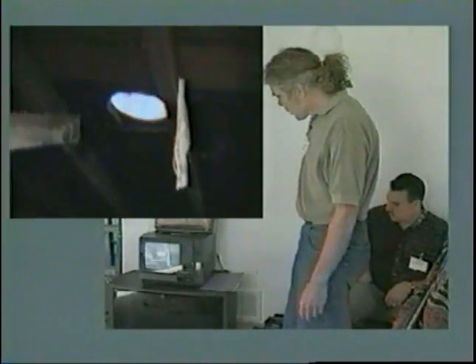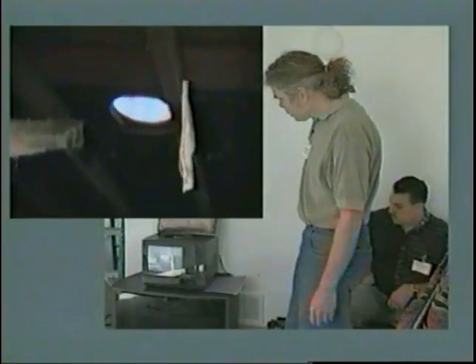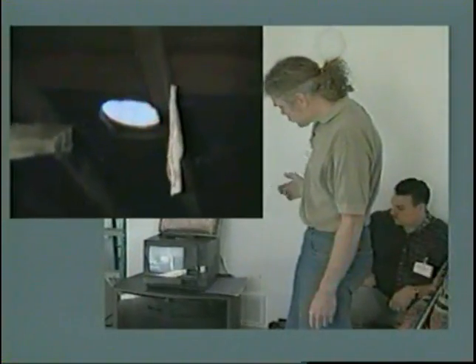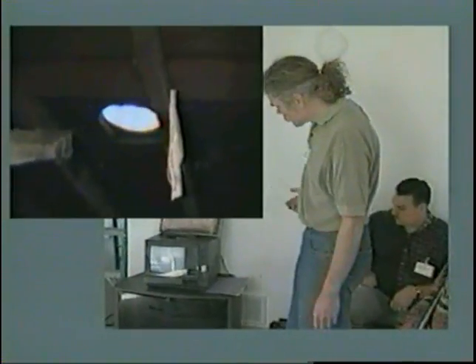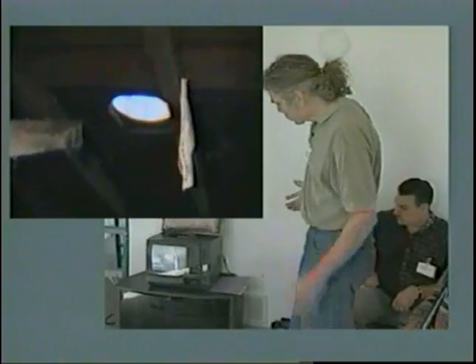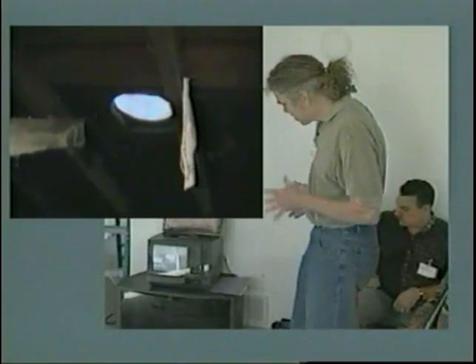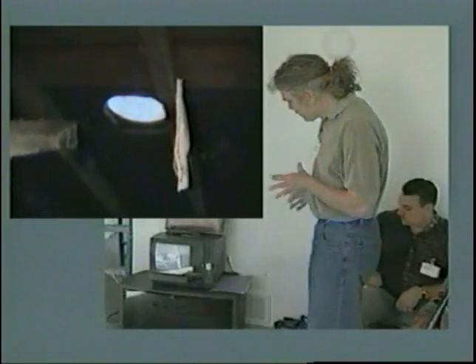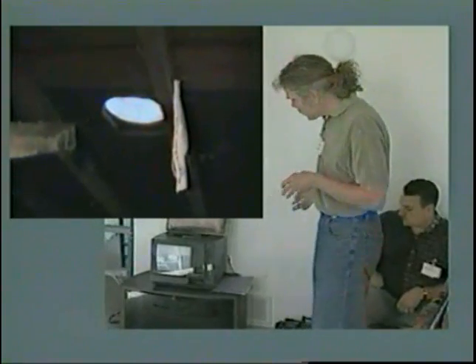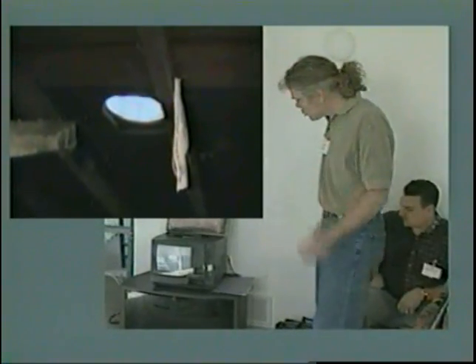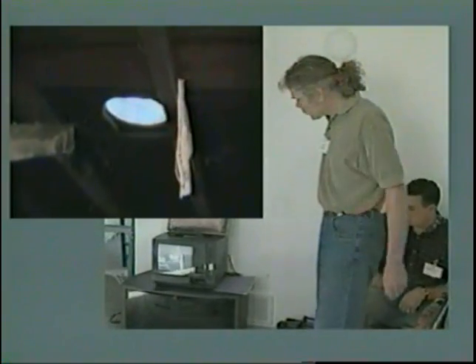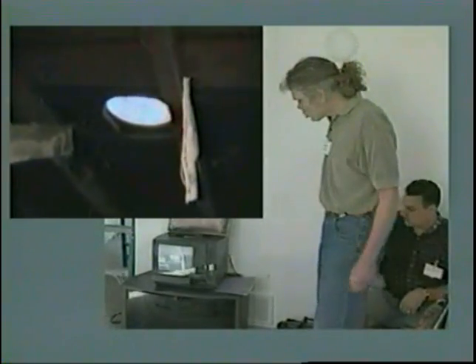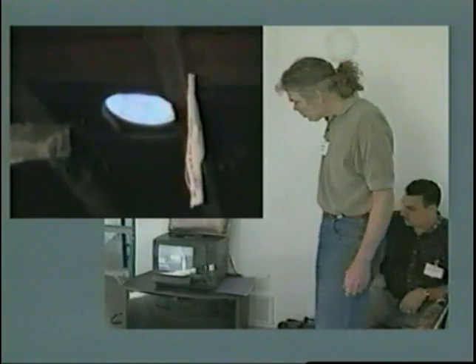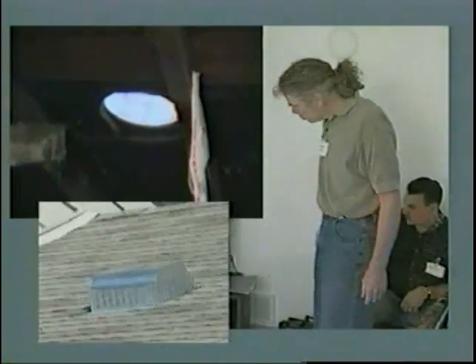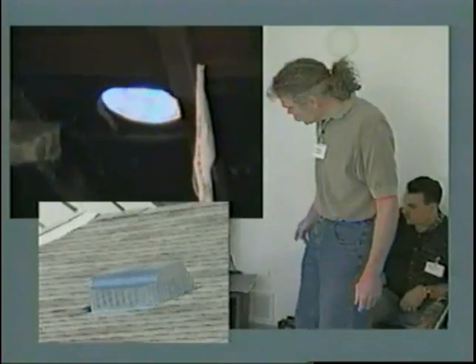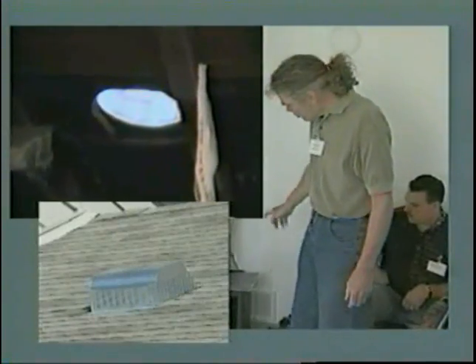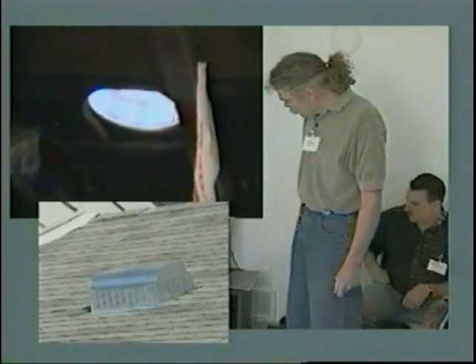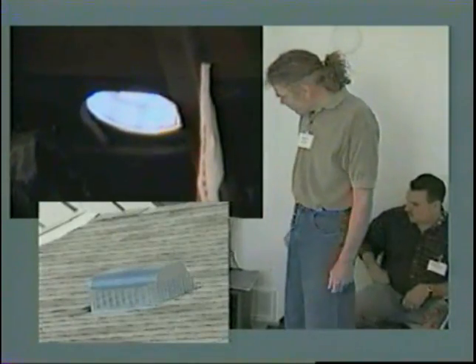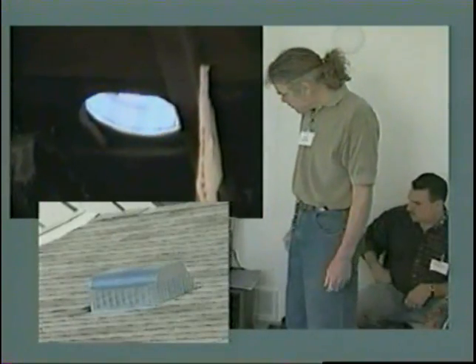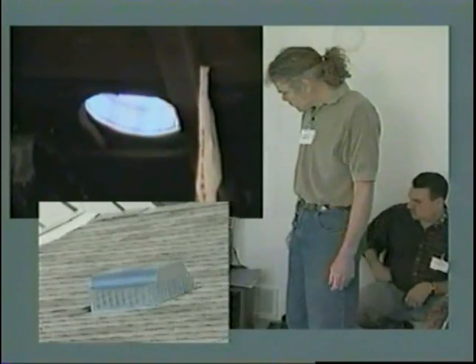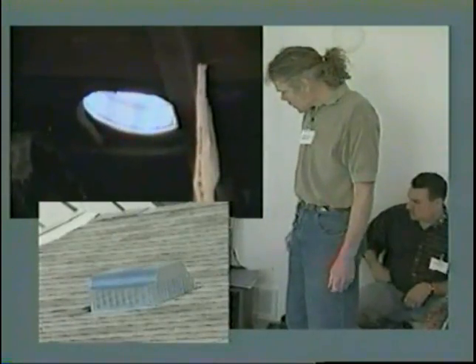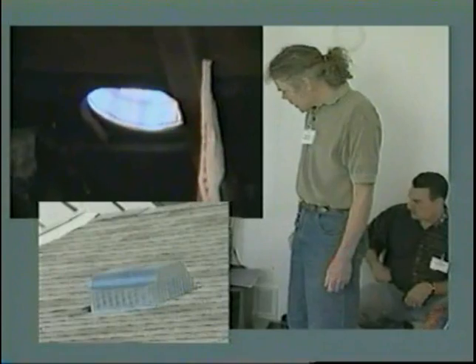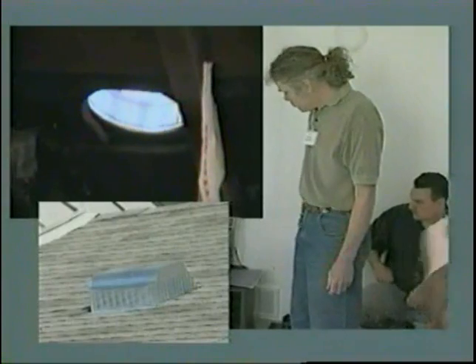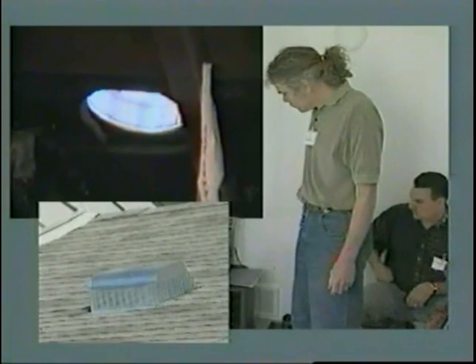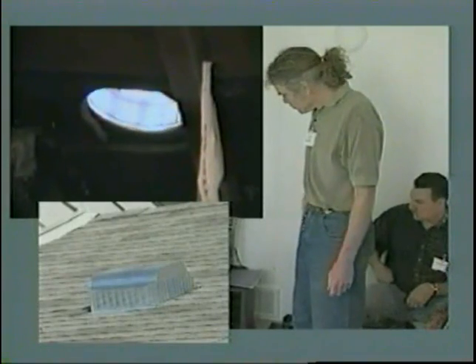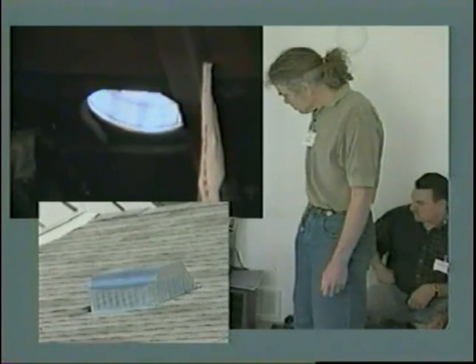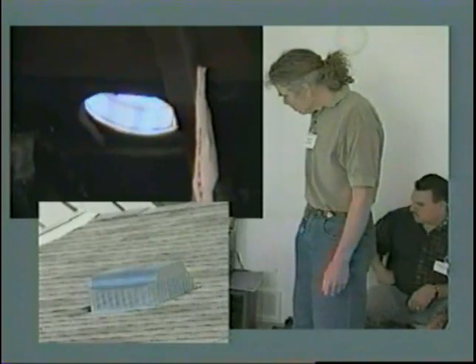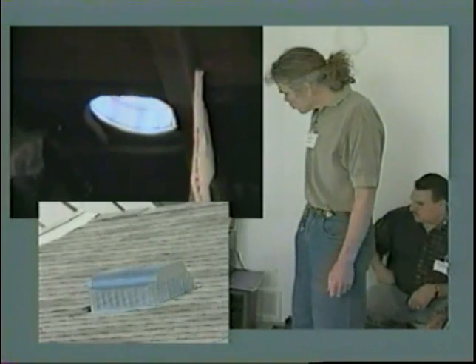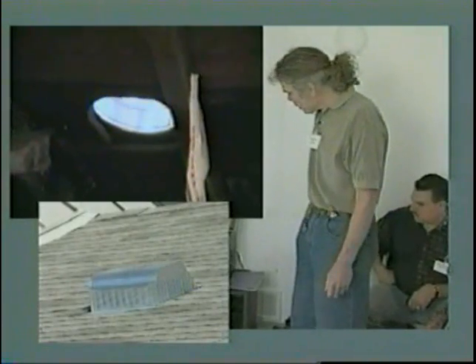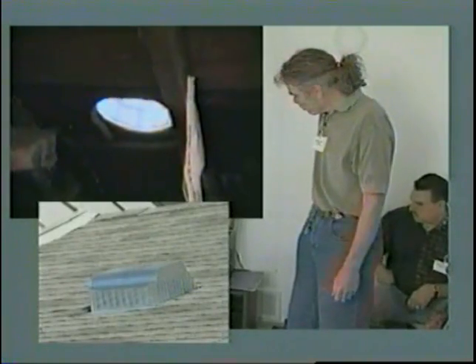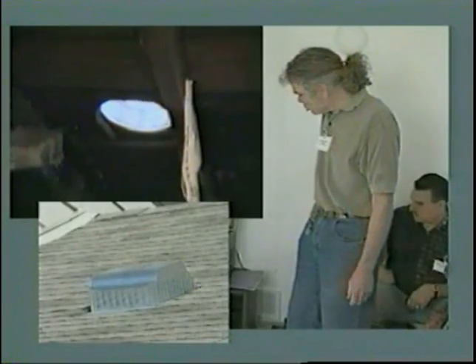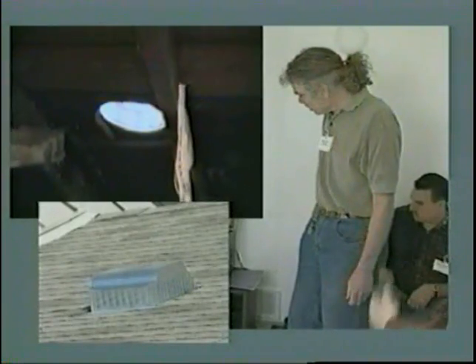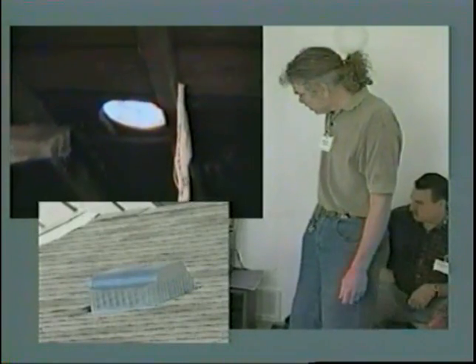In addition to the insulation, we need ventilation to get the moisture out. This is where a new roof vent has been added to pull some of that warm, moist air out of there.